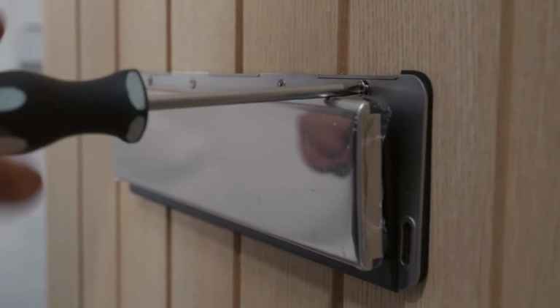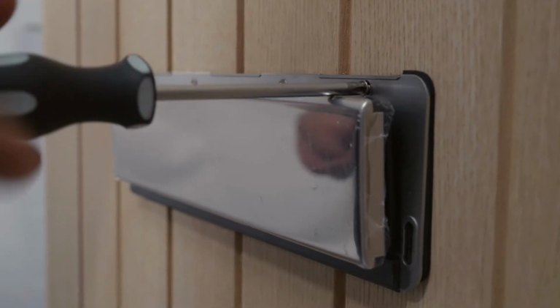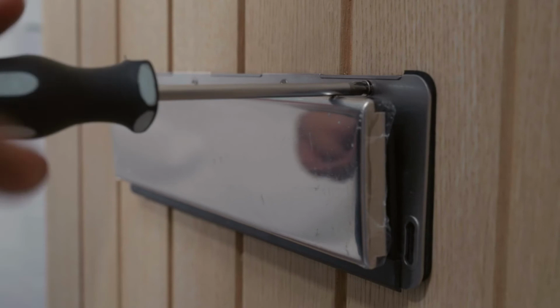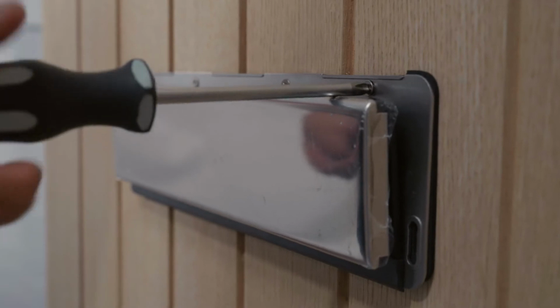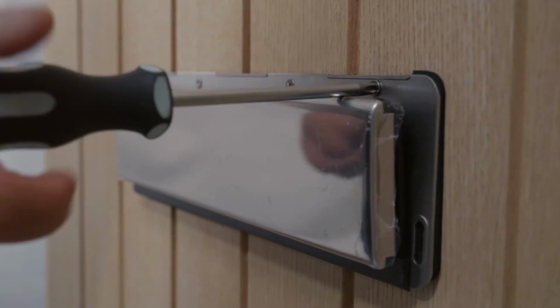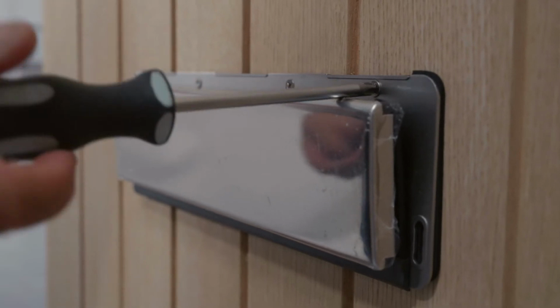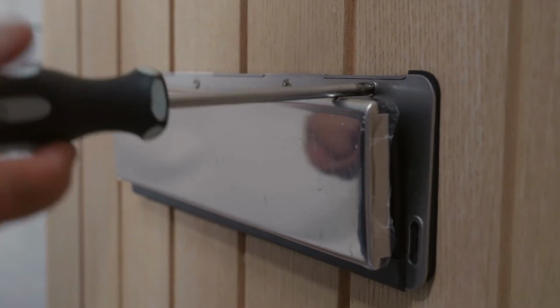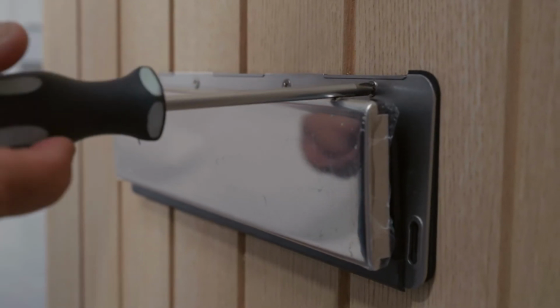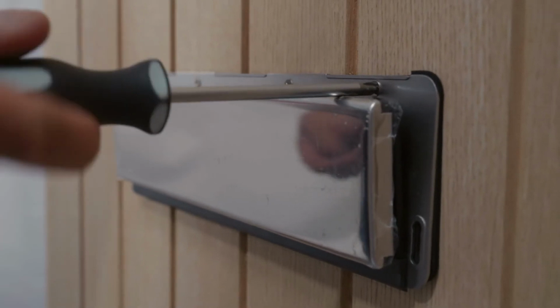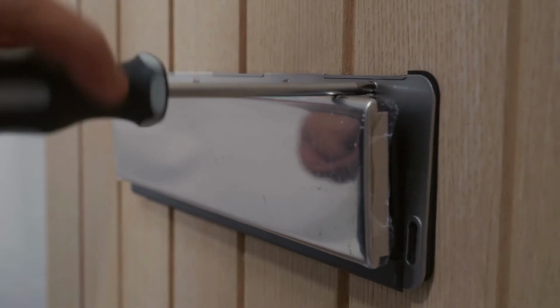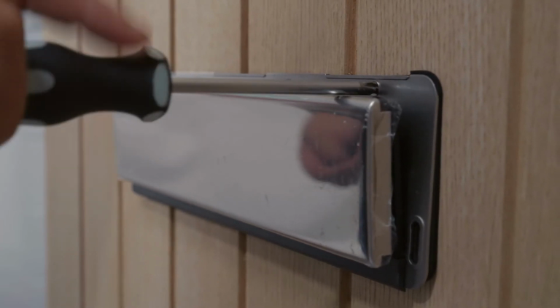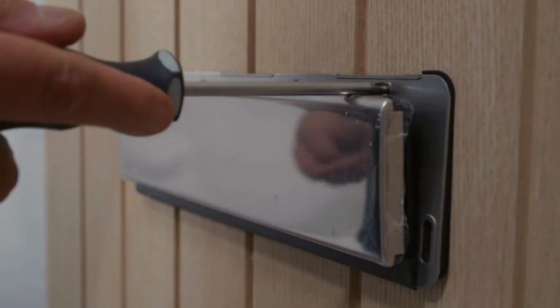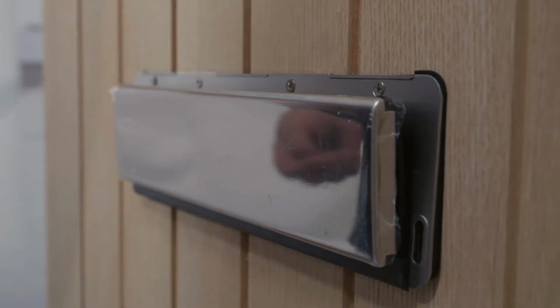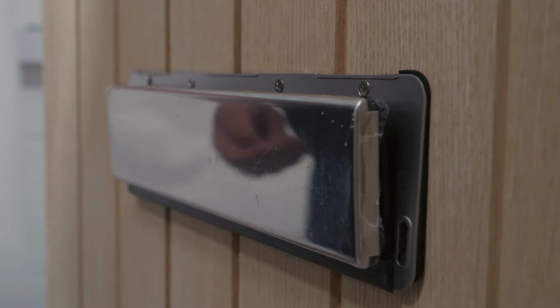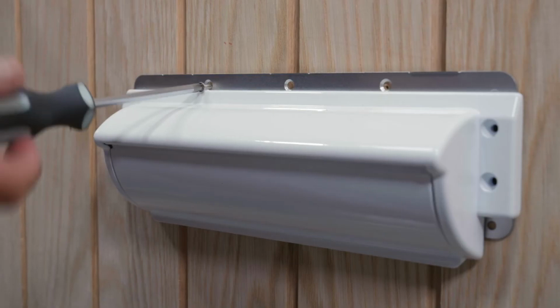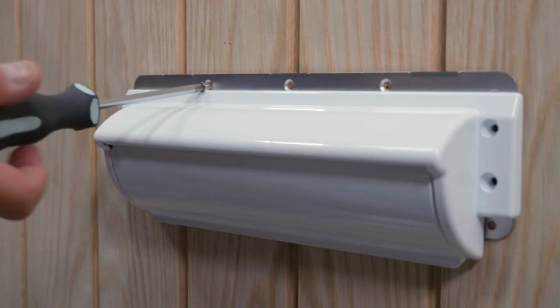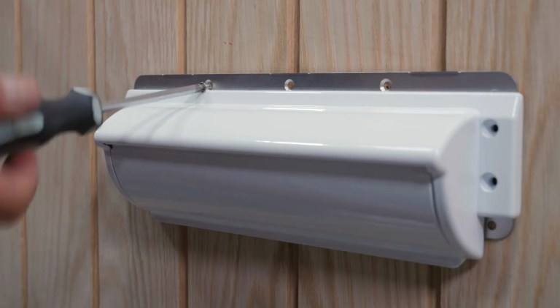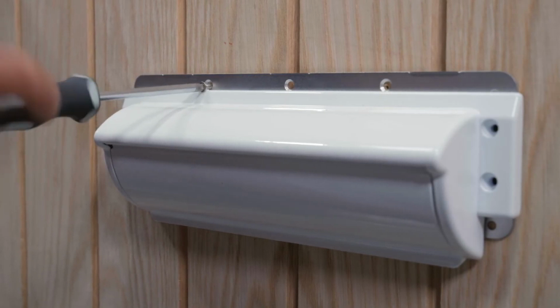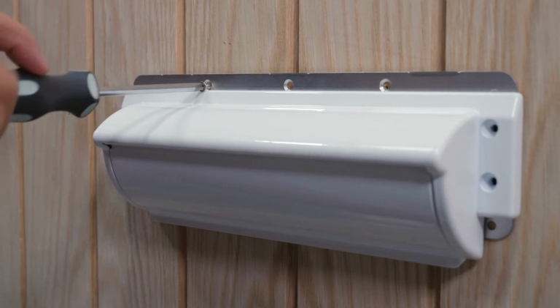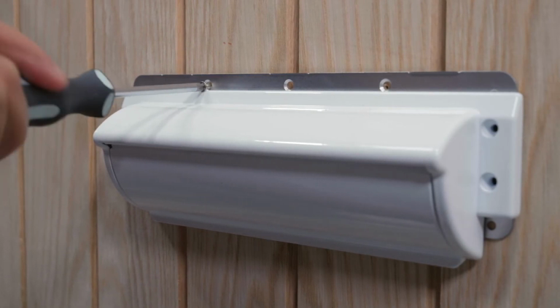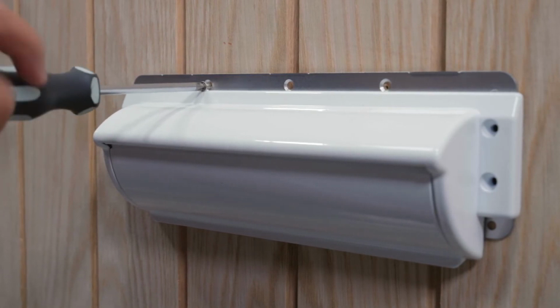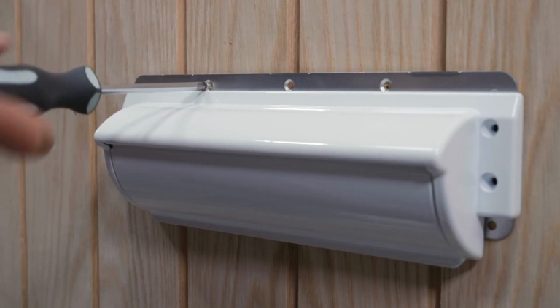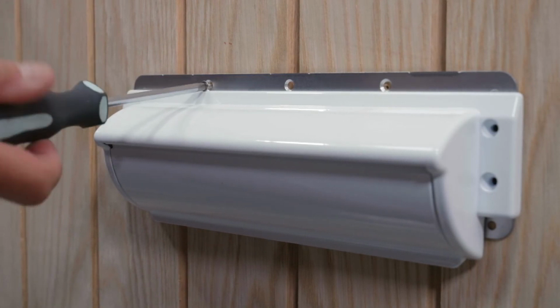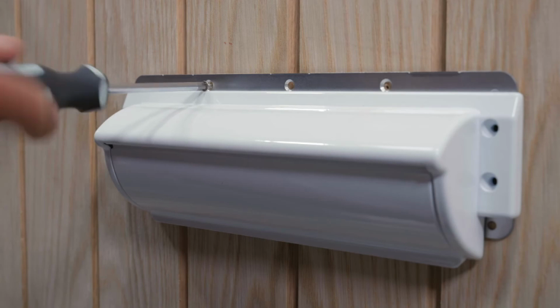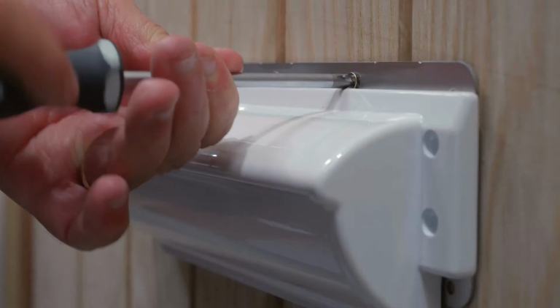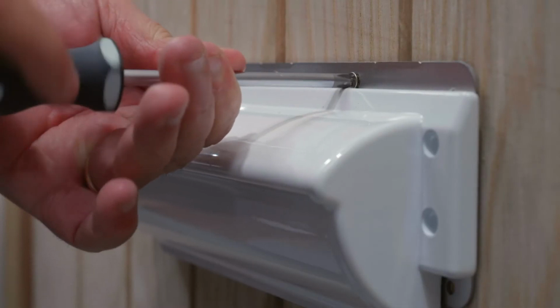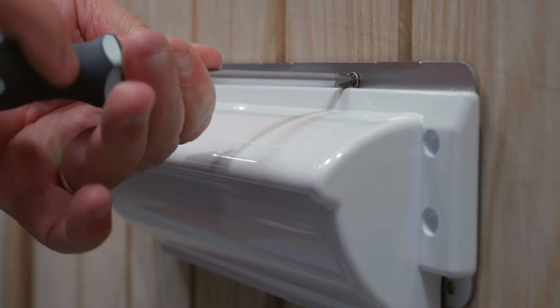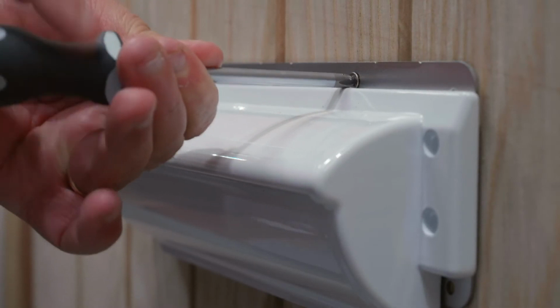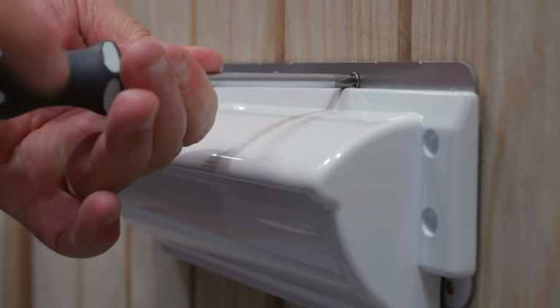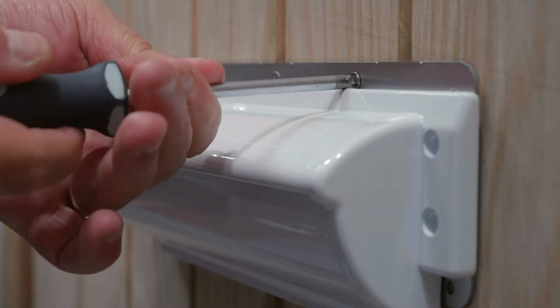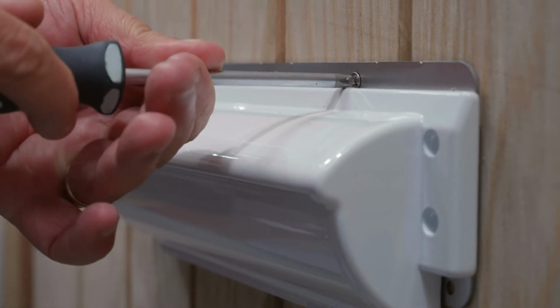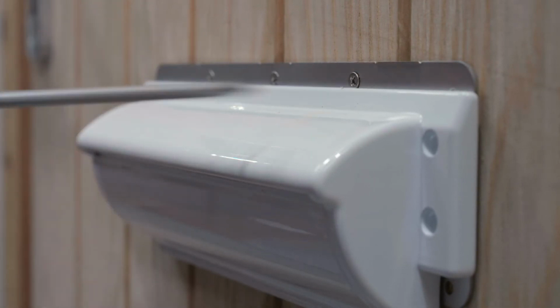Secure the external fixing plate in place using 4 self-tapping screws. Repeat this step on the internal fixing plate using 3 self-tapping screws. The screws must be tight and sit flush against the fixing plate.